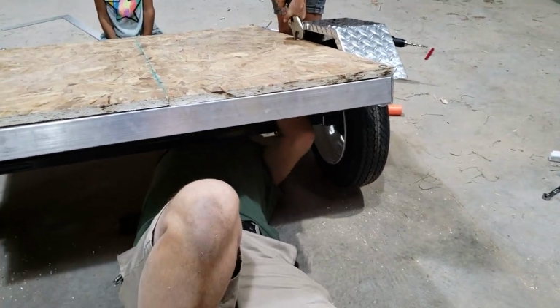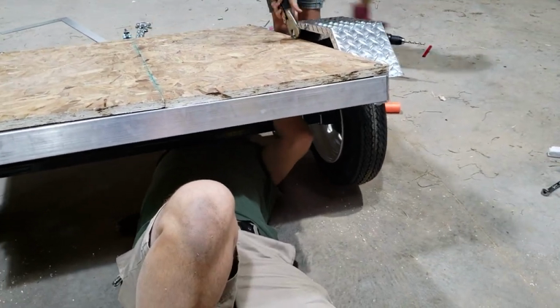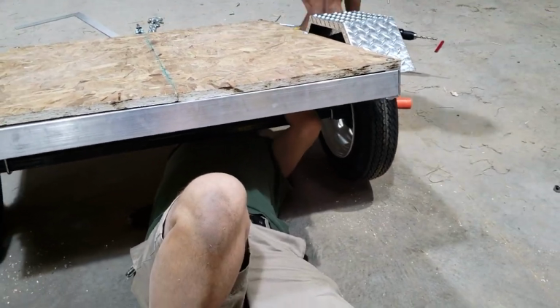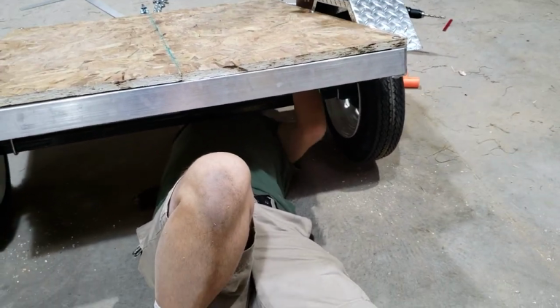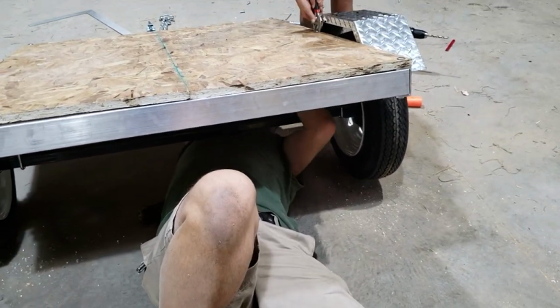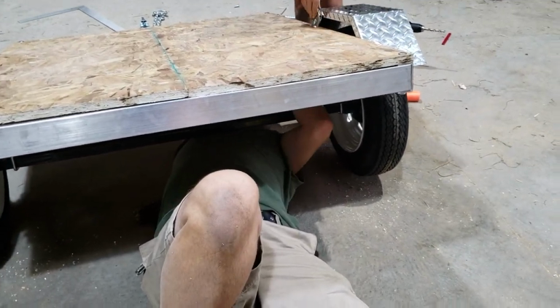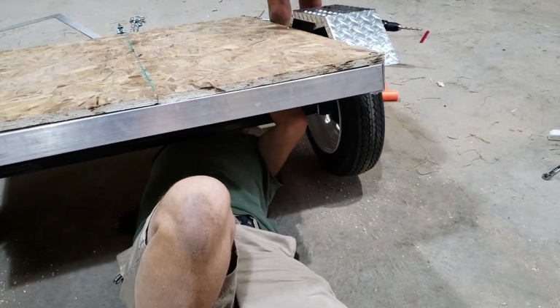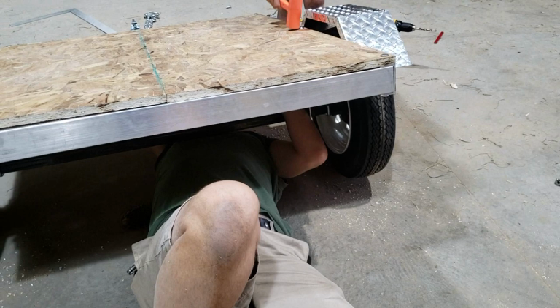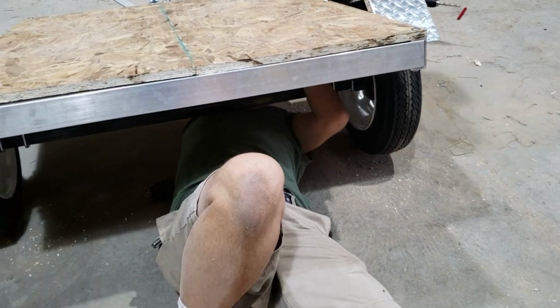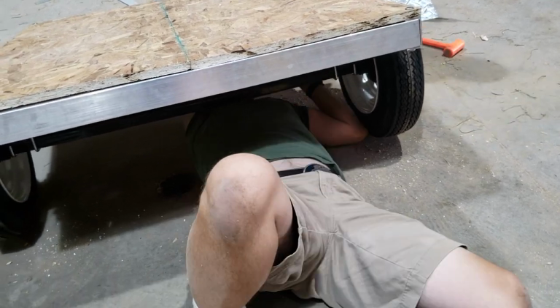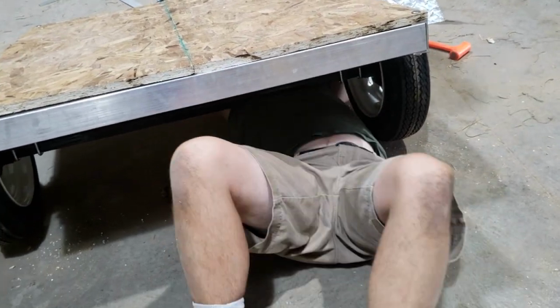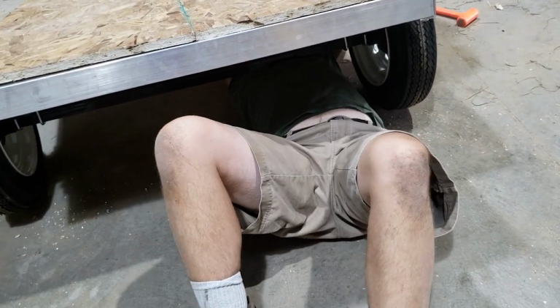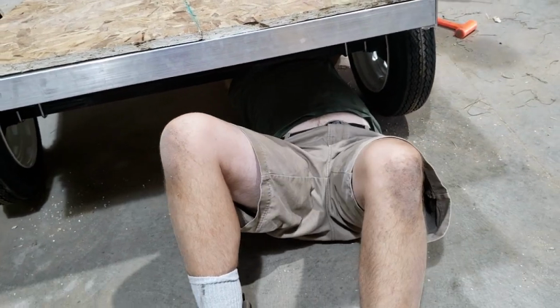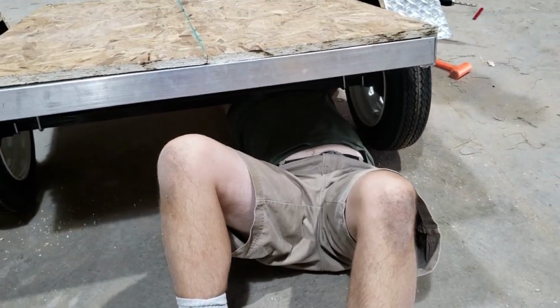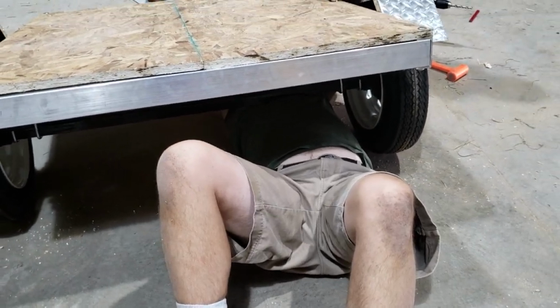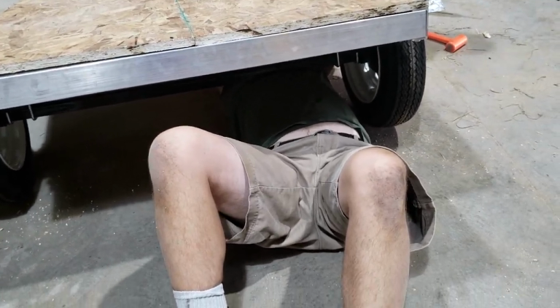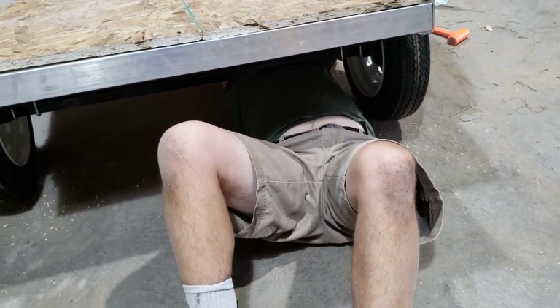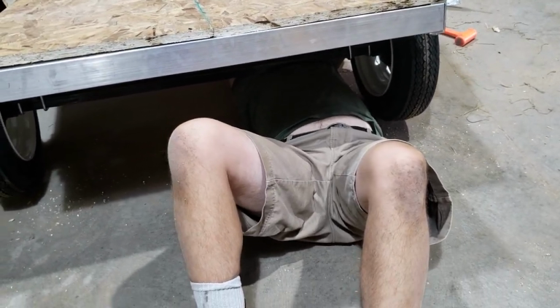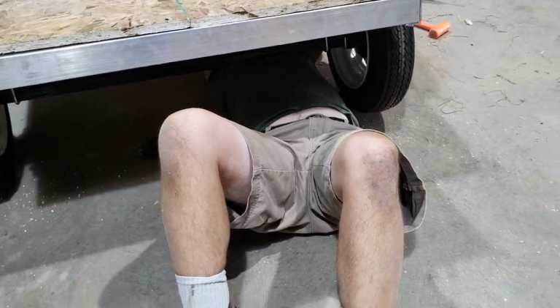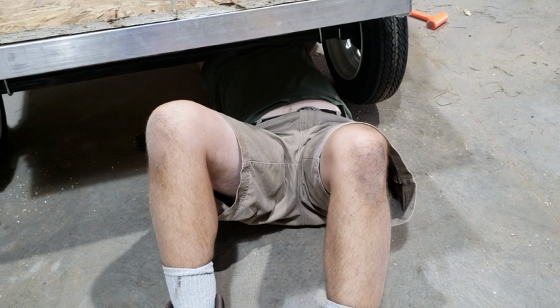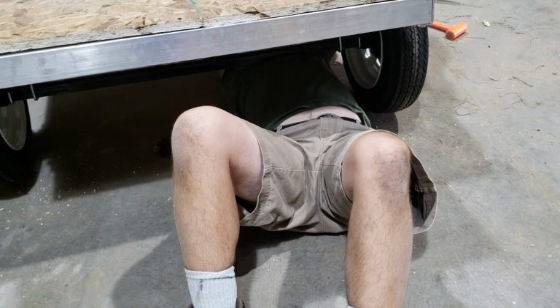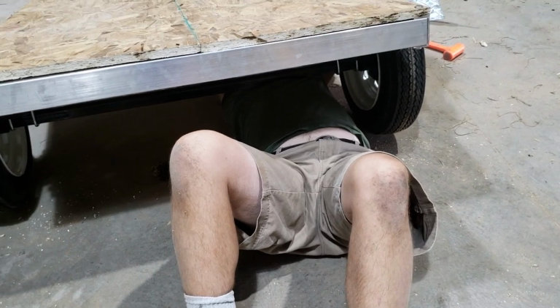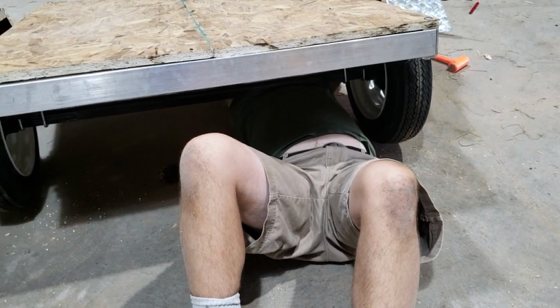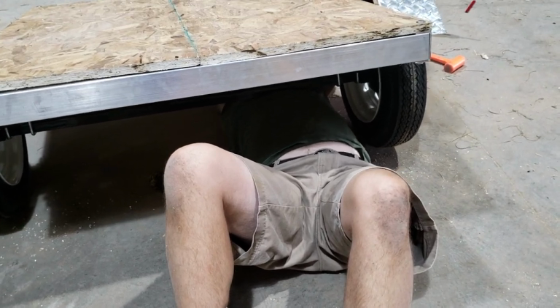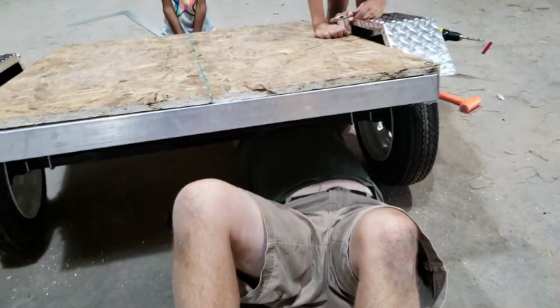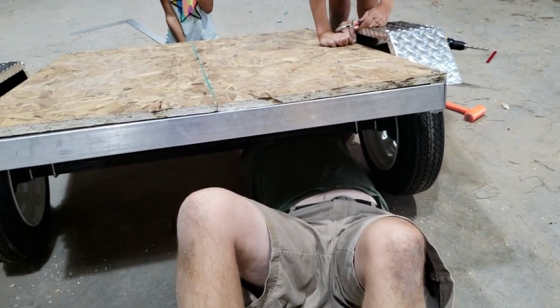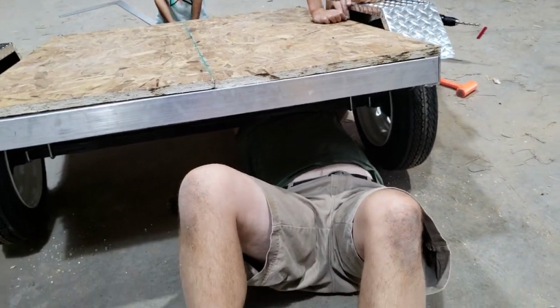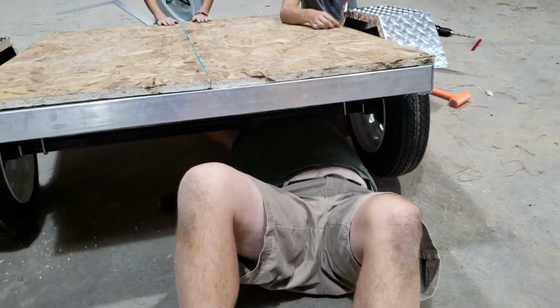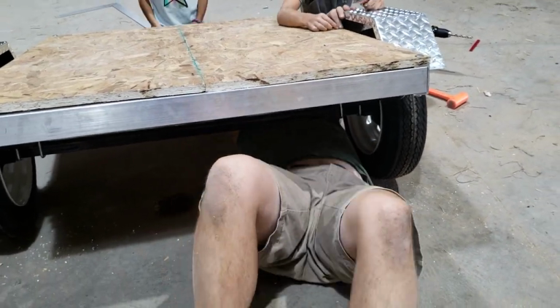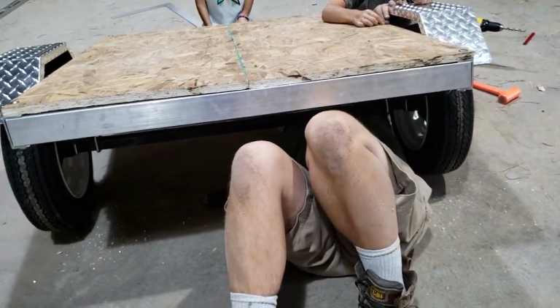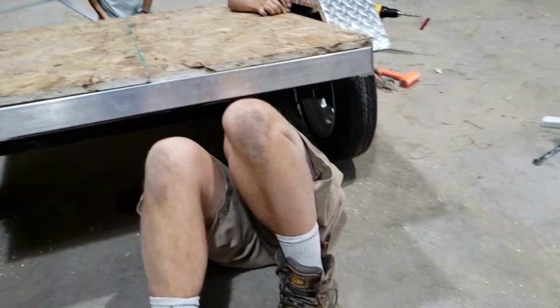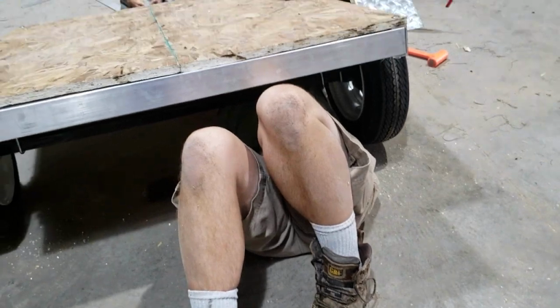So this is us putting on a marine-grade plywood floor. We got that bolted on. We actually drilled through the aluminum. One thing nice about working with aluminum is it's extremely light for the horses, and it's very easy to work with because you can drill through it and make it what you want.